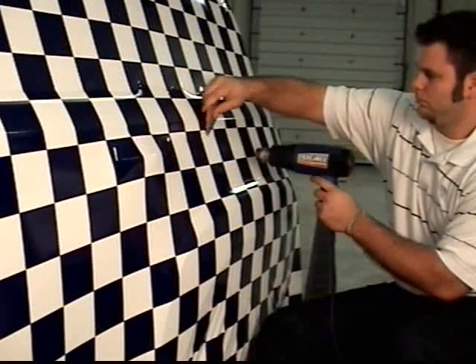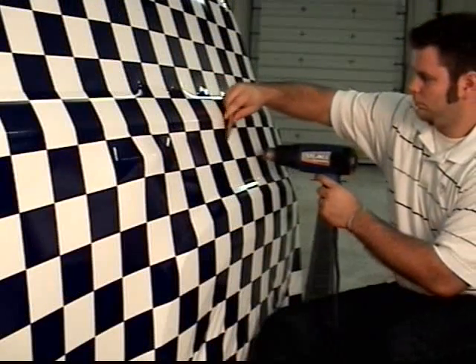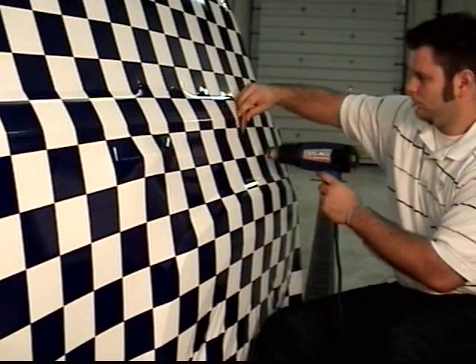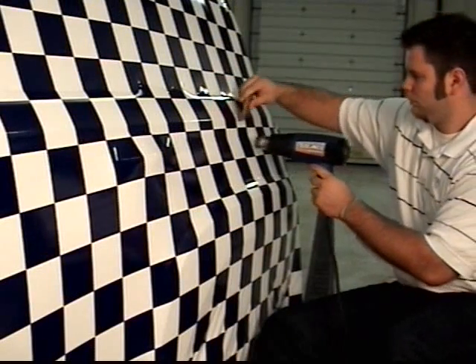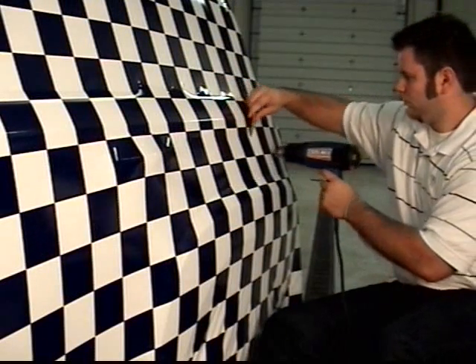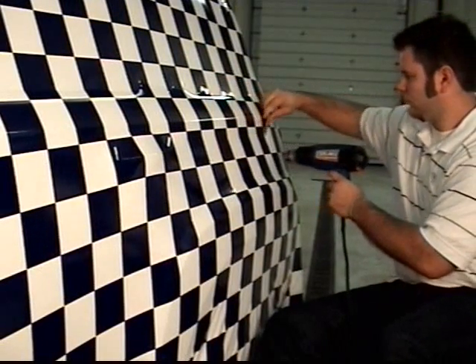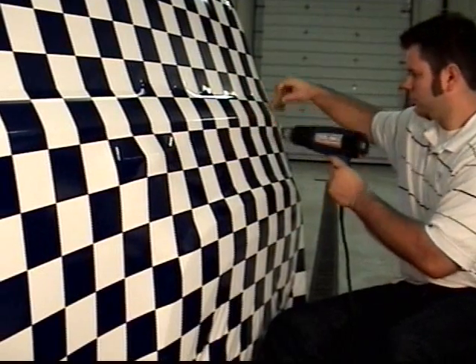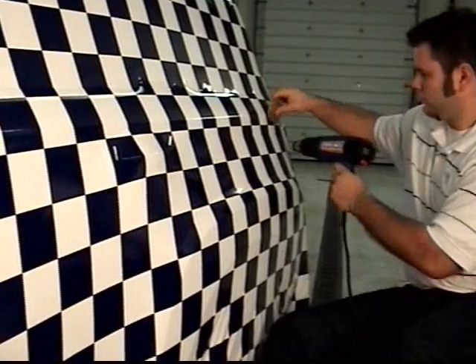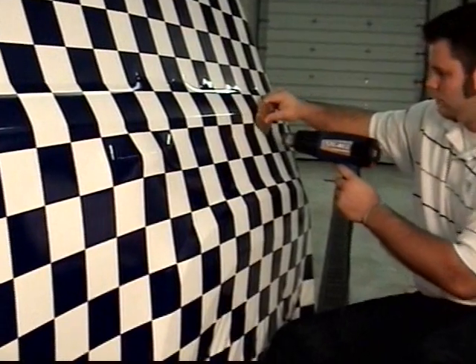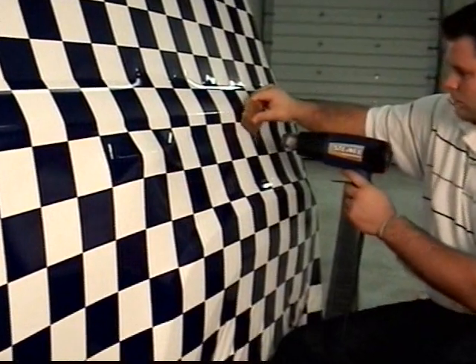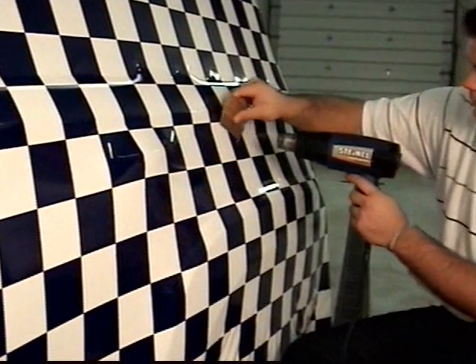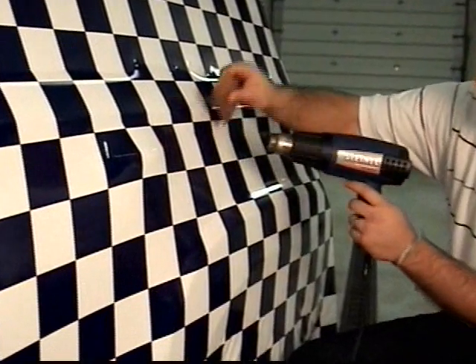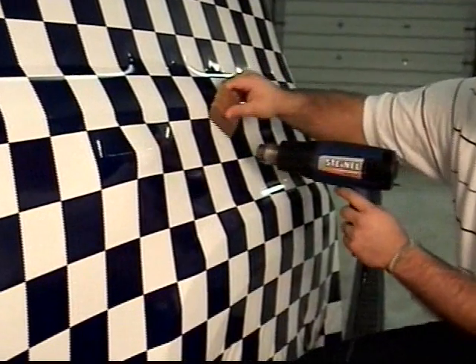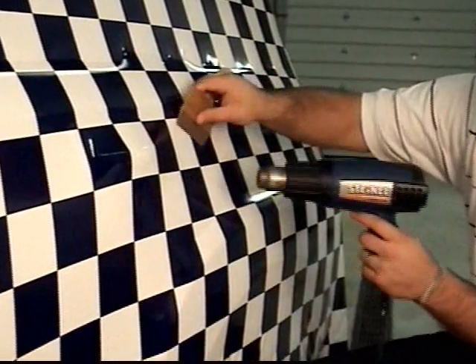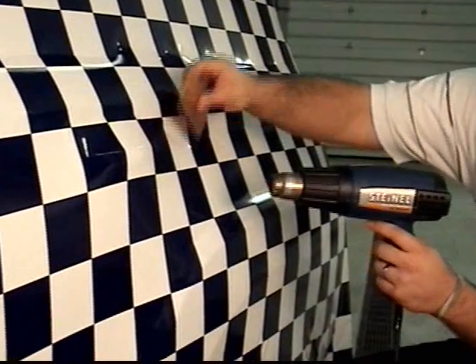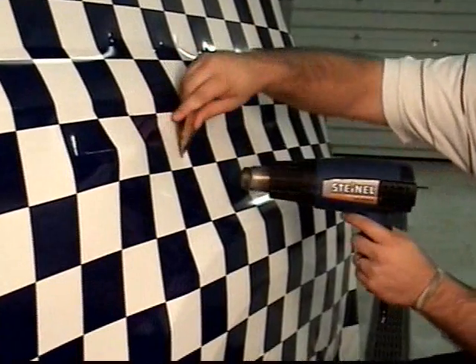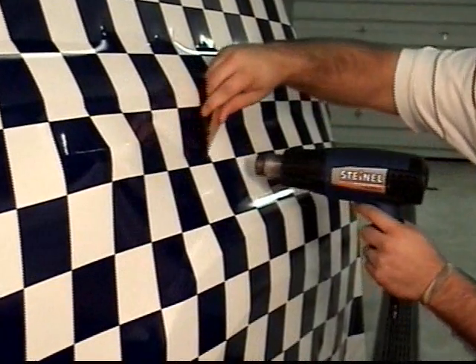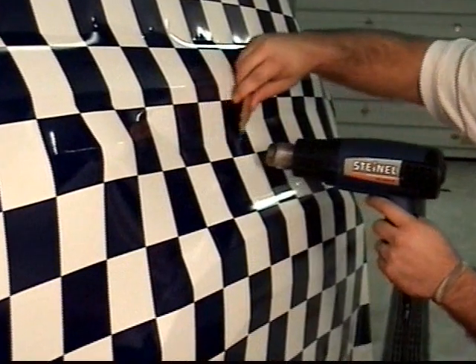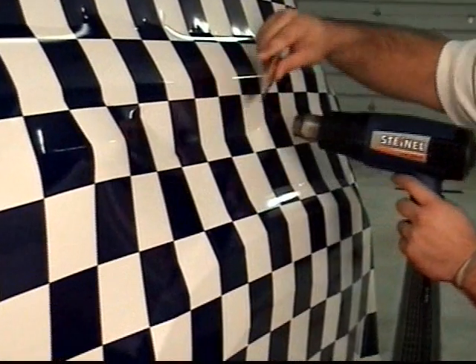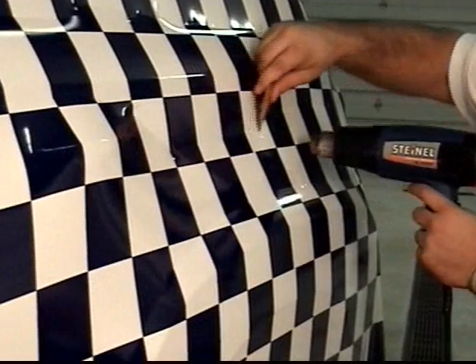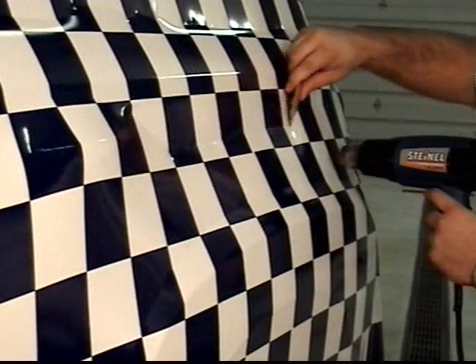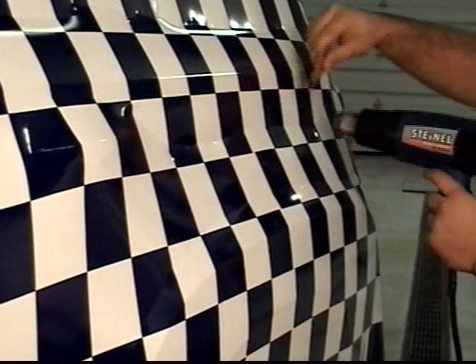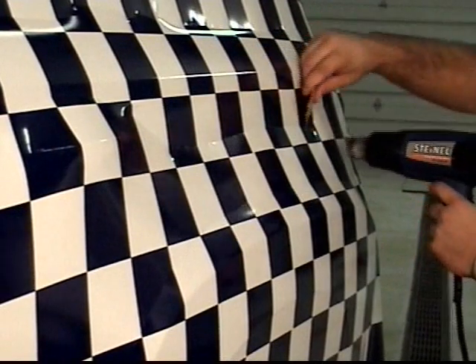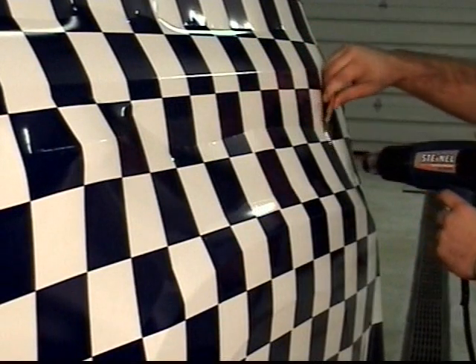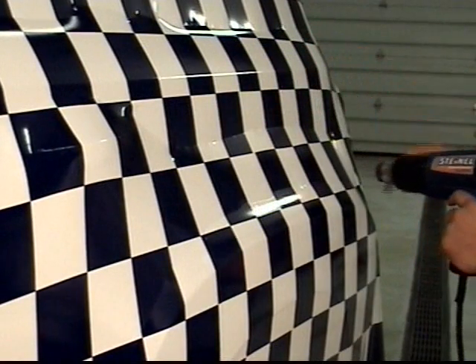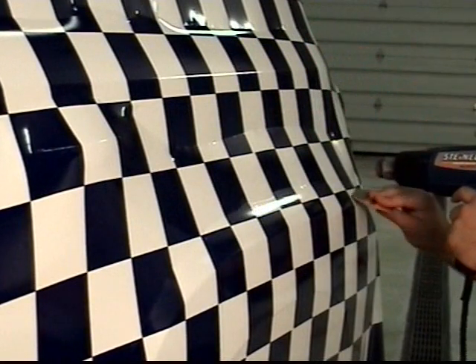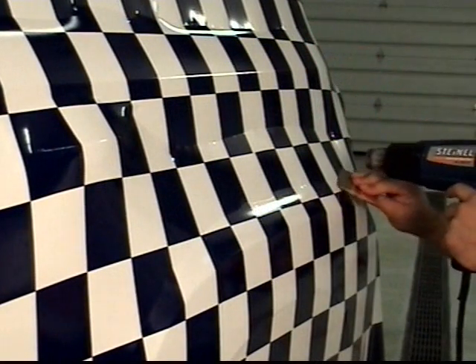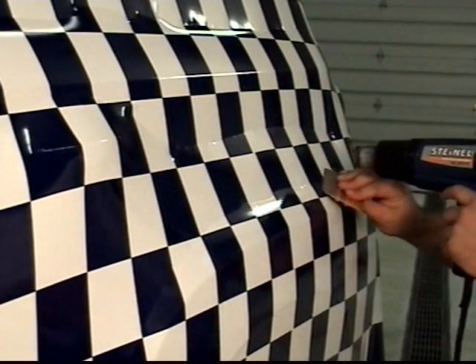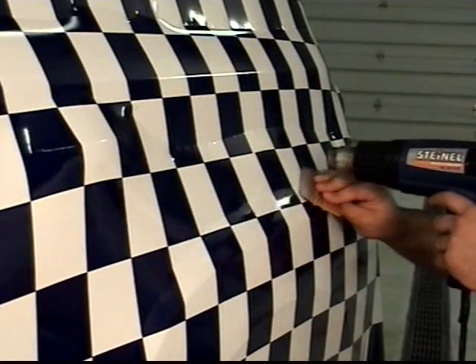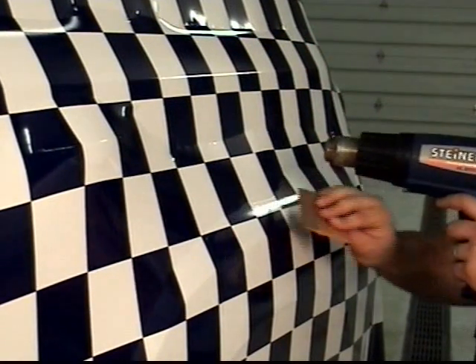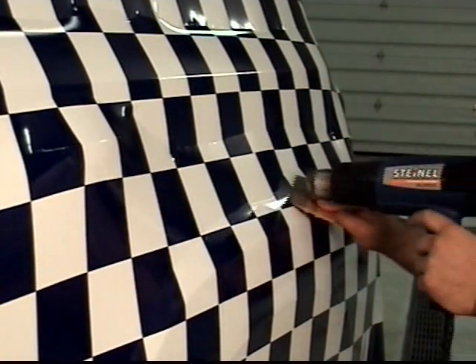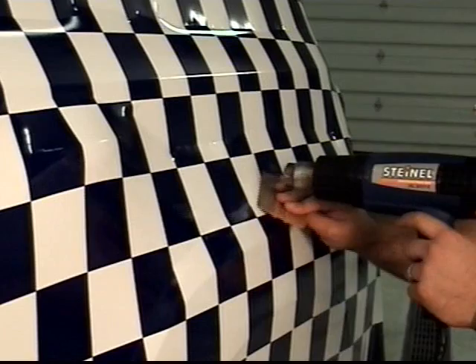Apply the film to the flattest areas of the vehicle first, generally working toward the curves using overlapping squeegee strokes. The film must be heated and stretched when applying it to complex curves in most channels. Use just enough heat to soften the film.